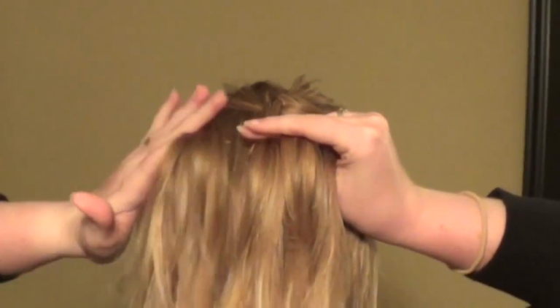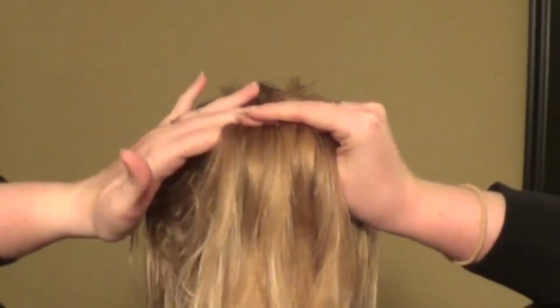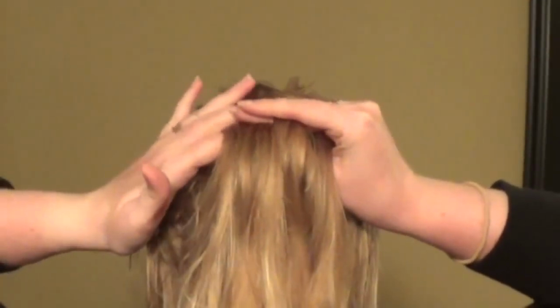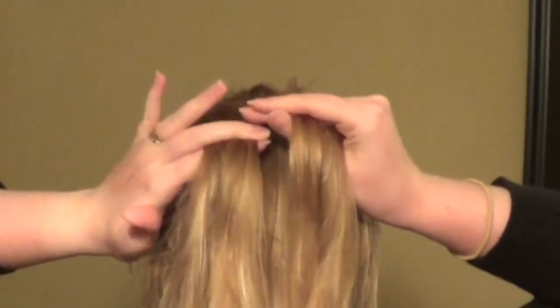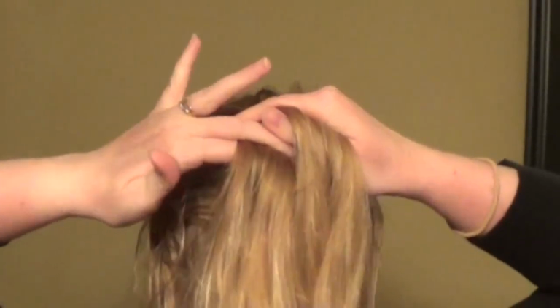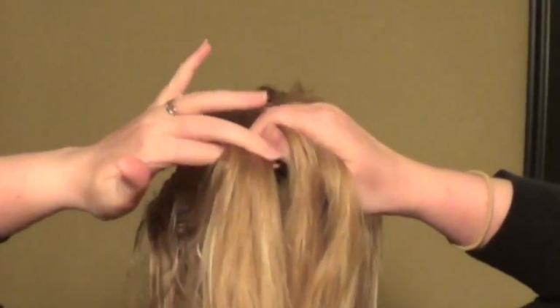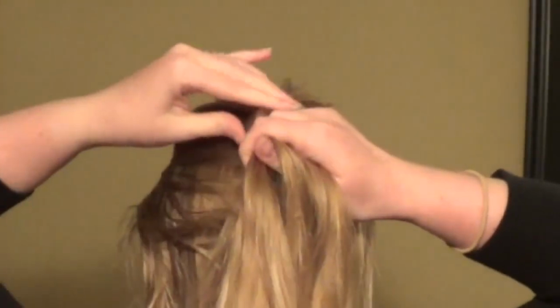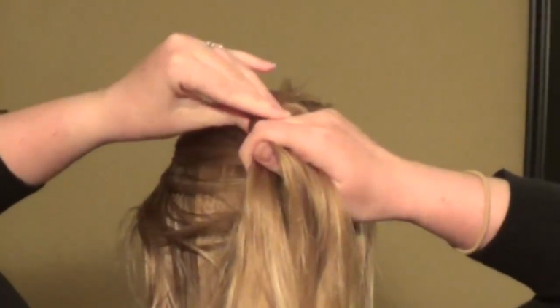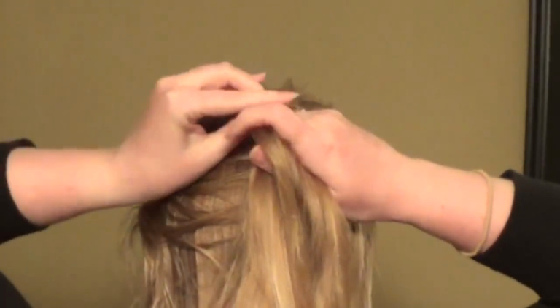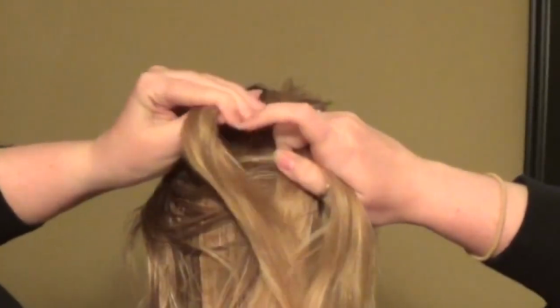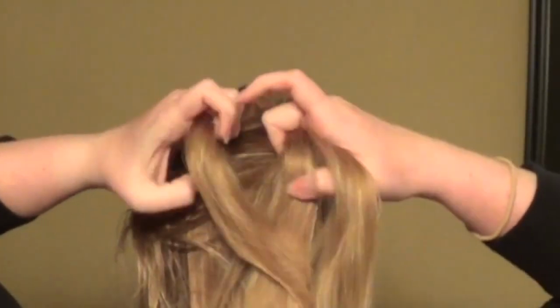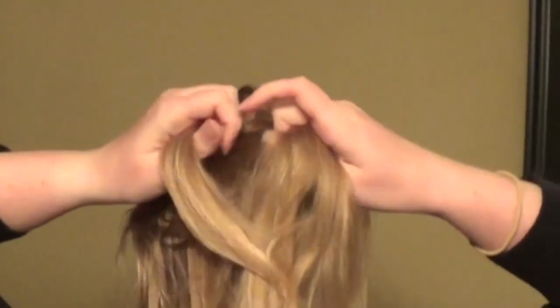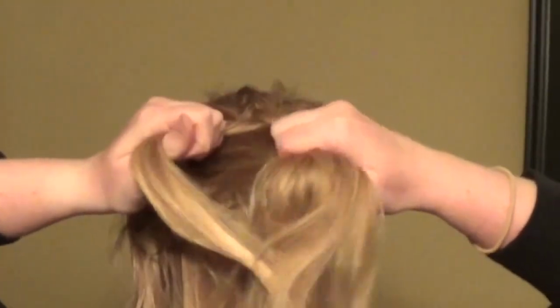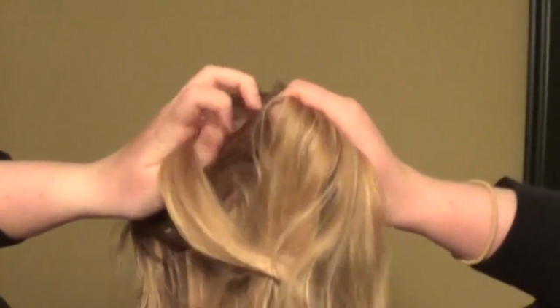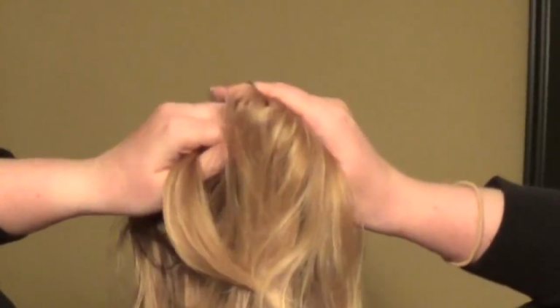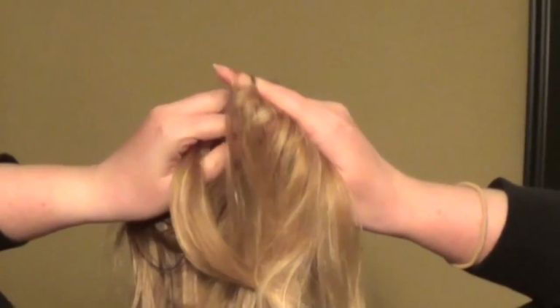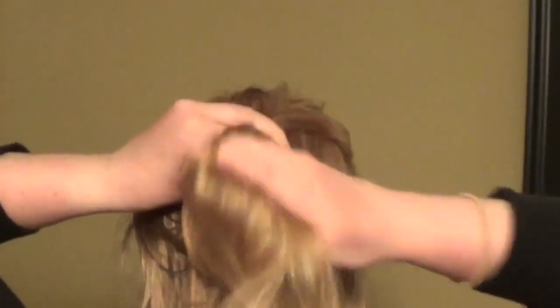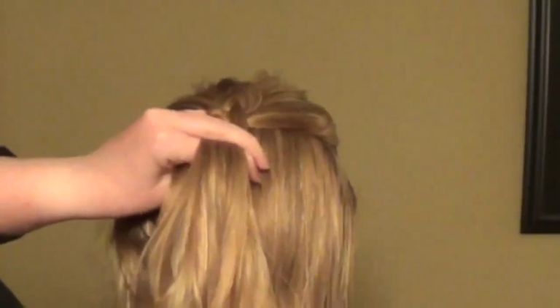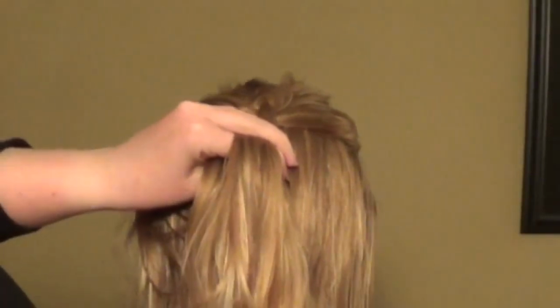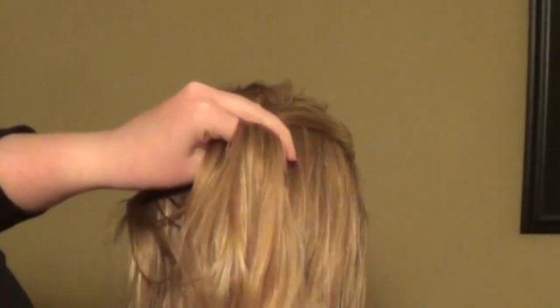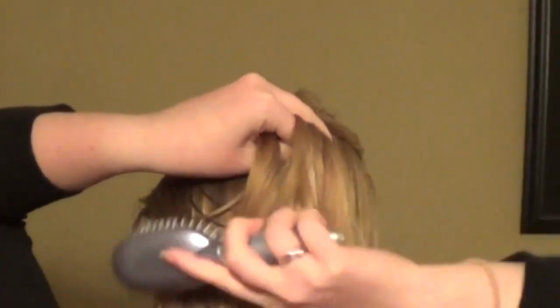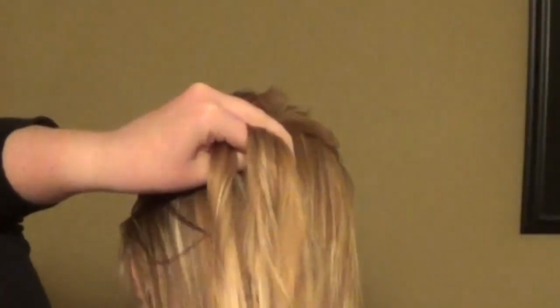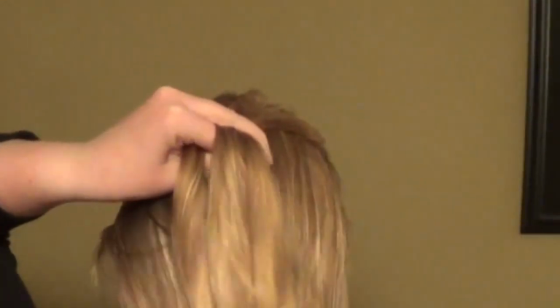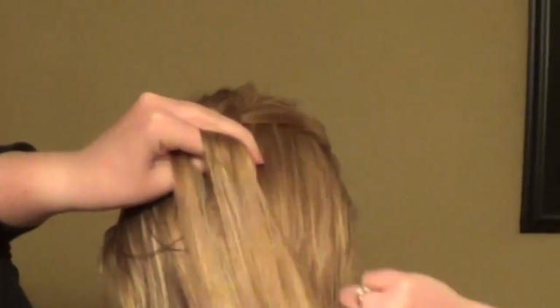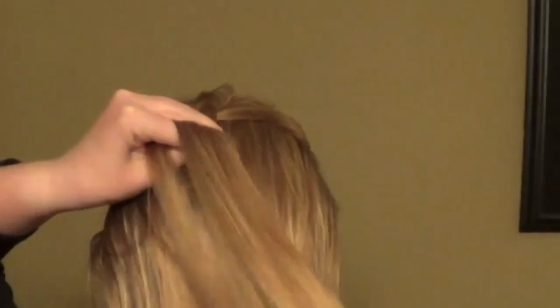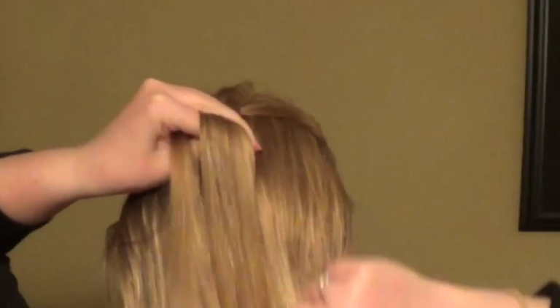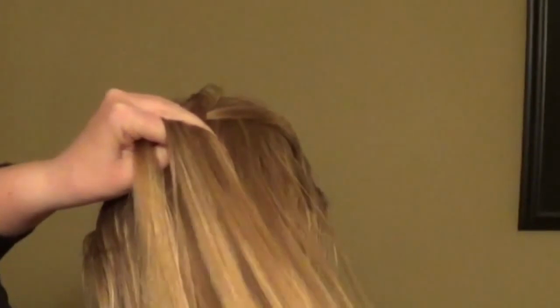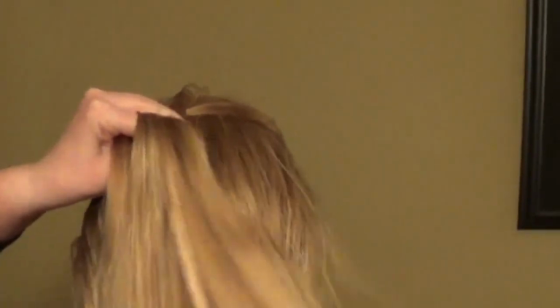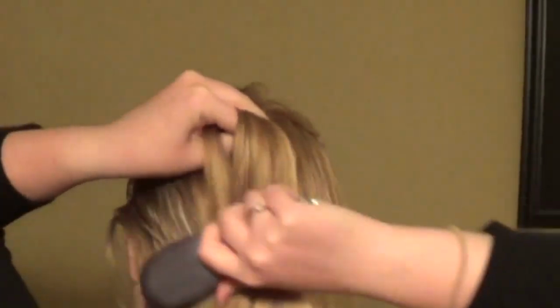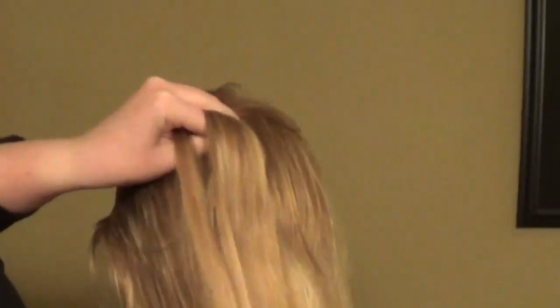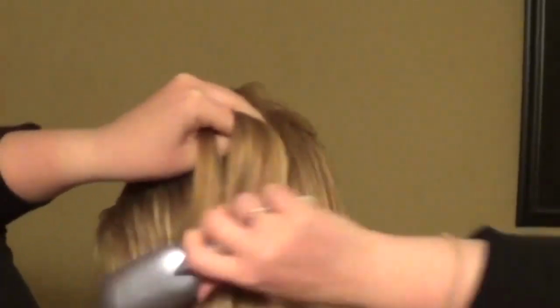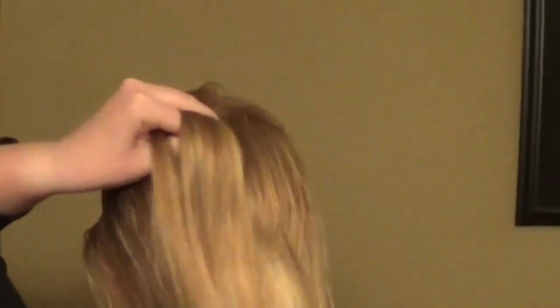Same with the left: incorporate it in, pass it underneath, and it becomes the middle. As you can see, hair is getting pretty tangled now — so that's why we keep our brush handy so we can brush it out.